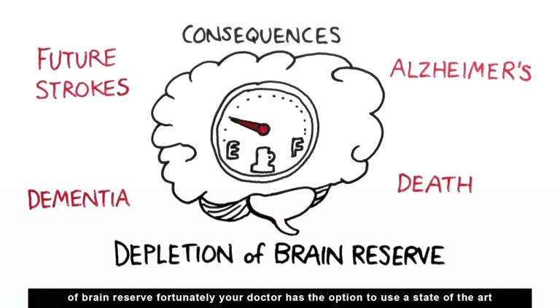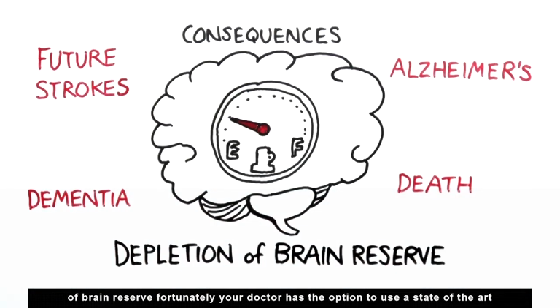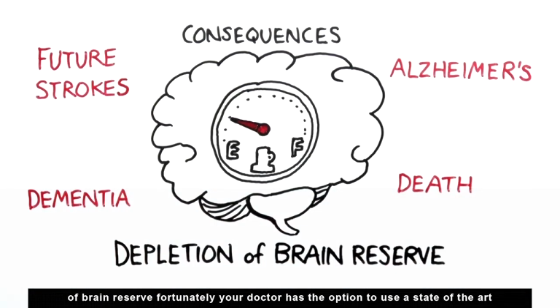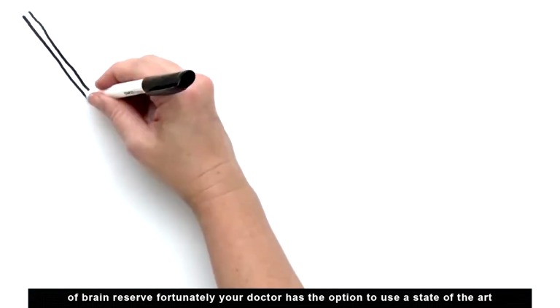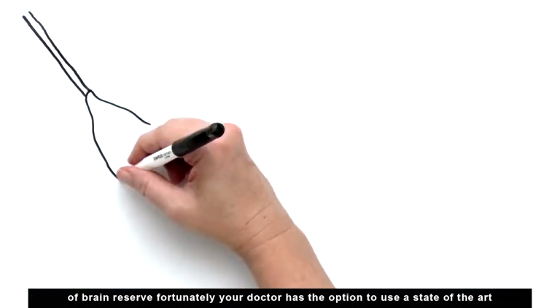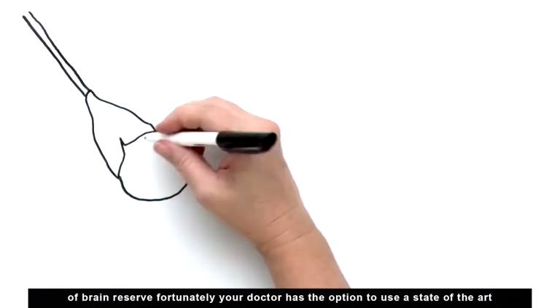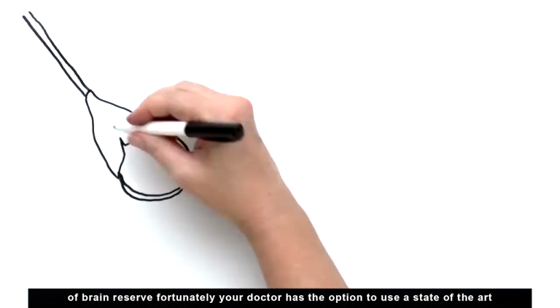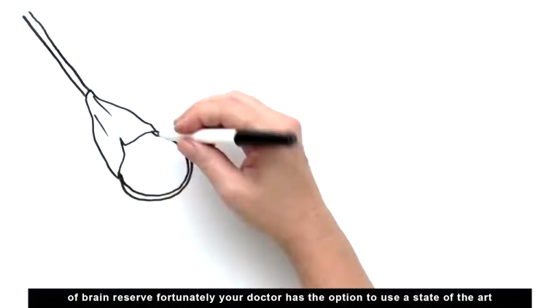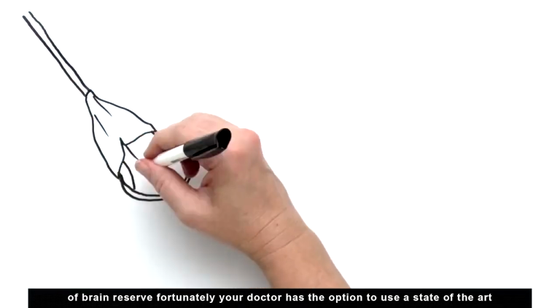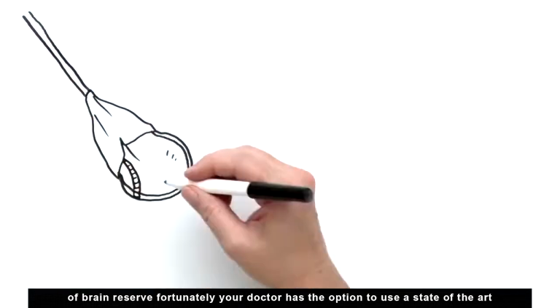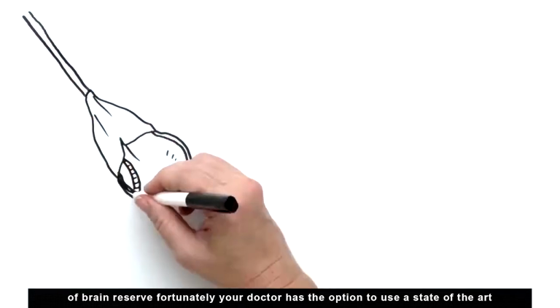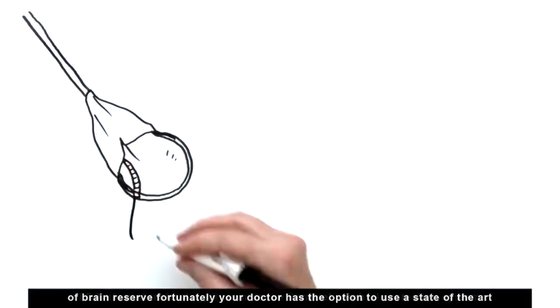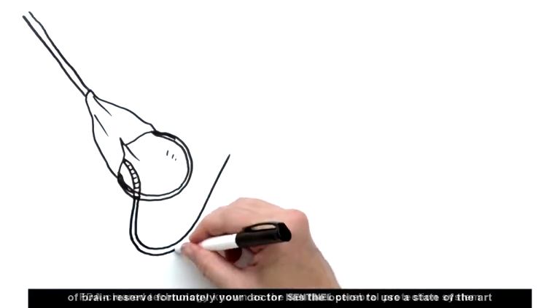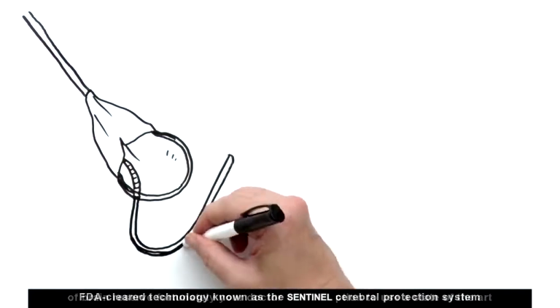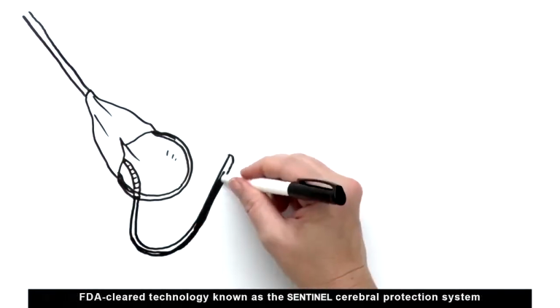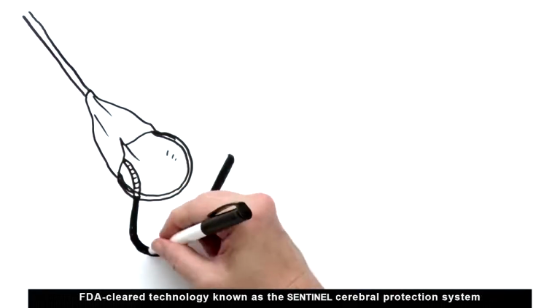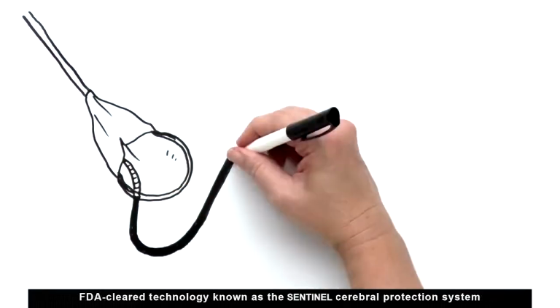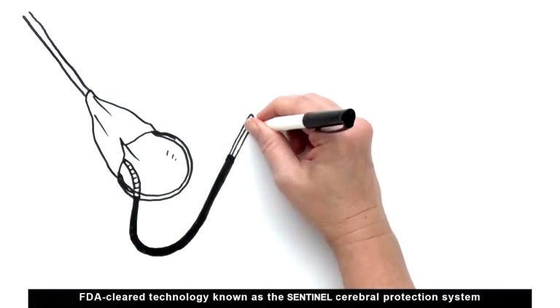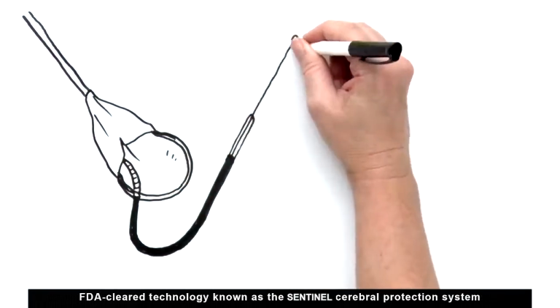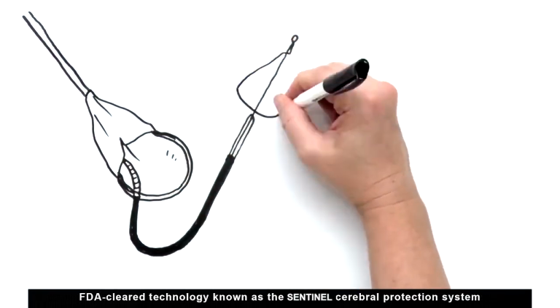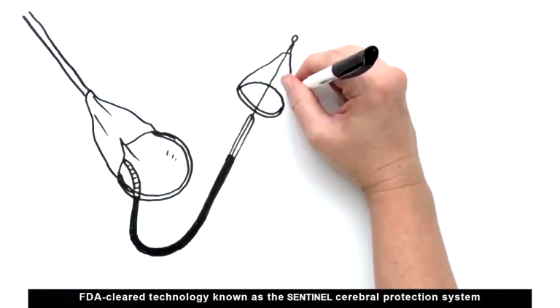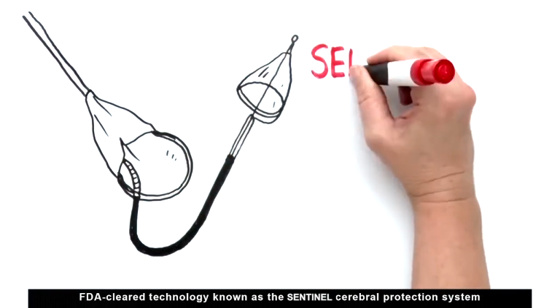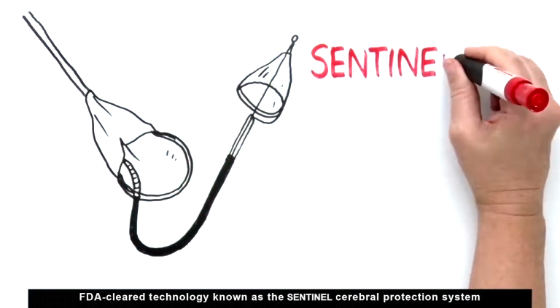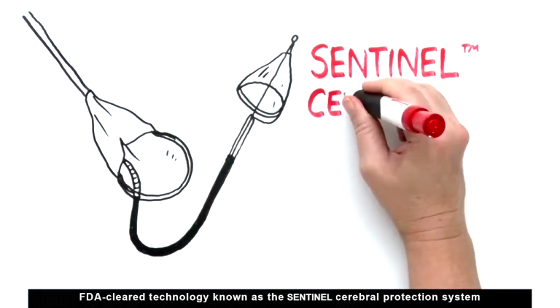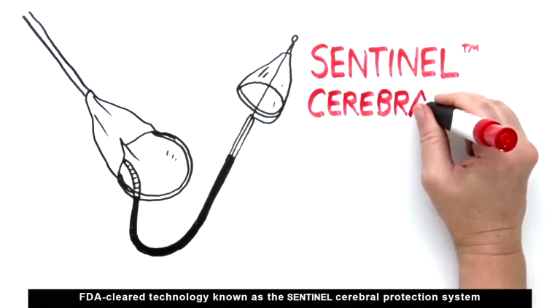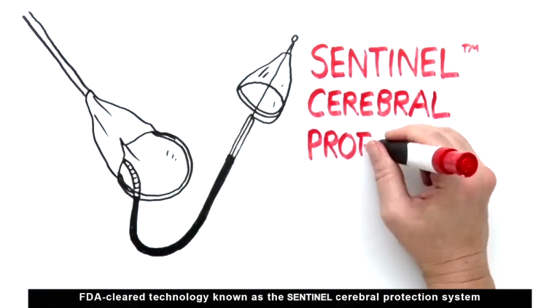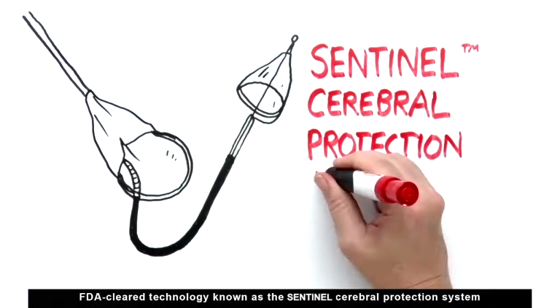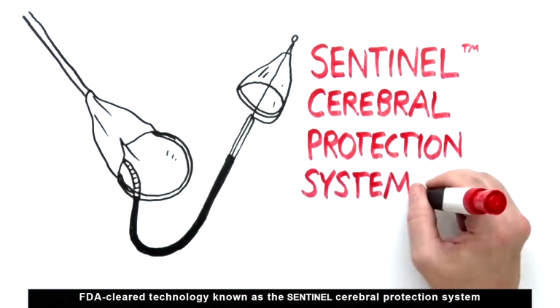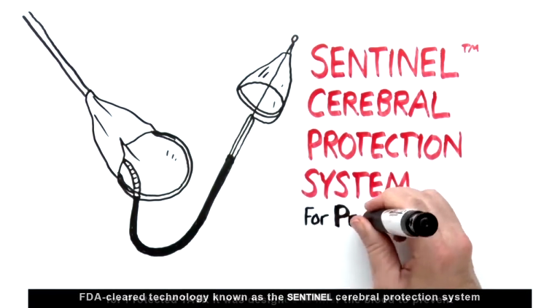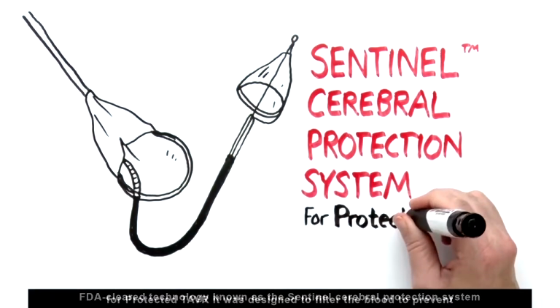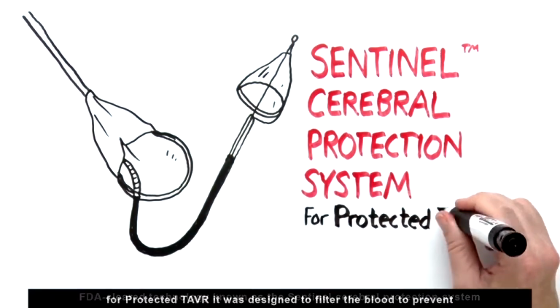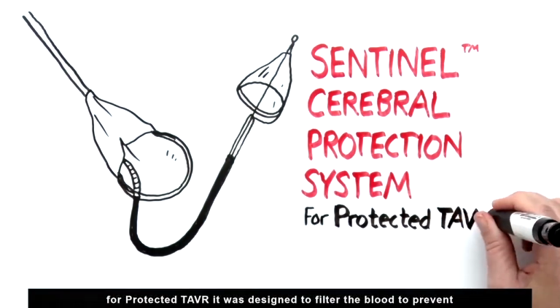Fortunately, your doctor has the option to use a state-of-the-art FDA-cleared technology known as the Sentinel Cerebral Protection System for Protected TAVR.